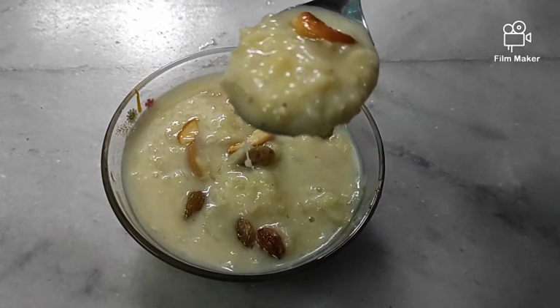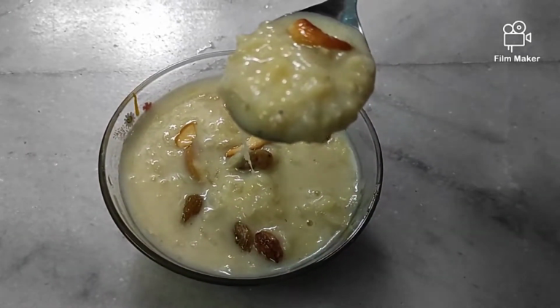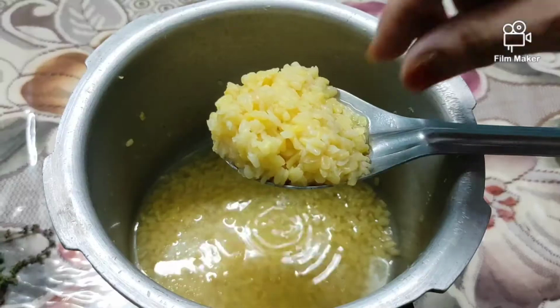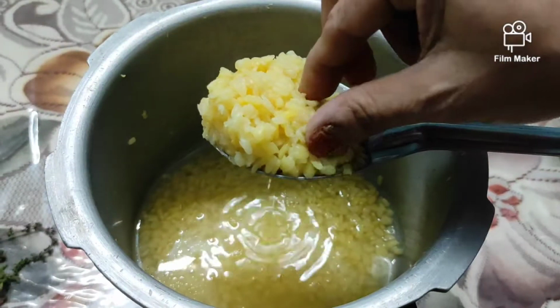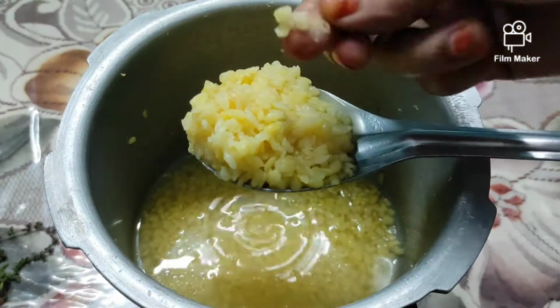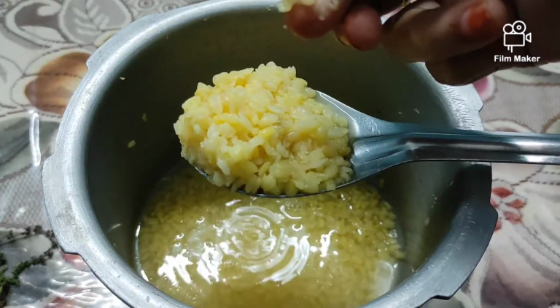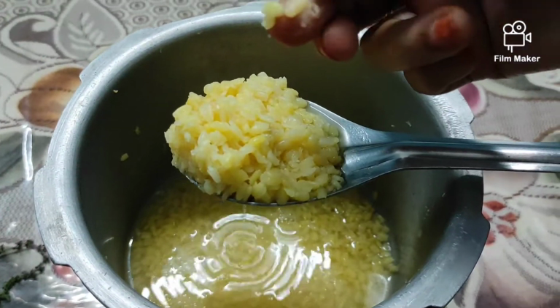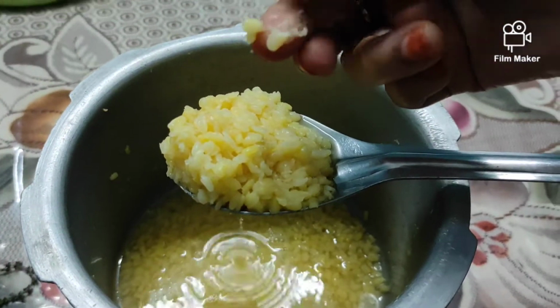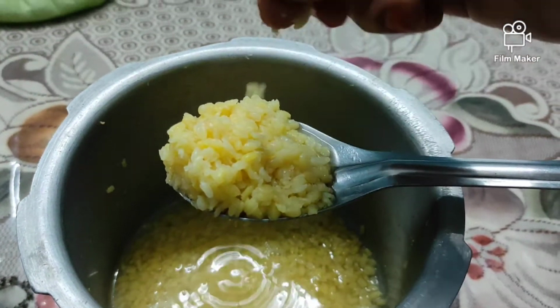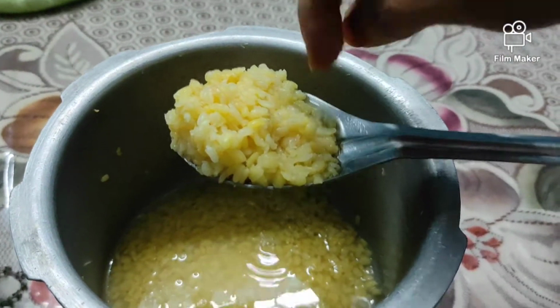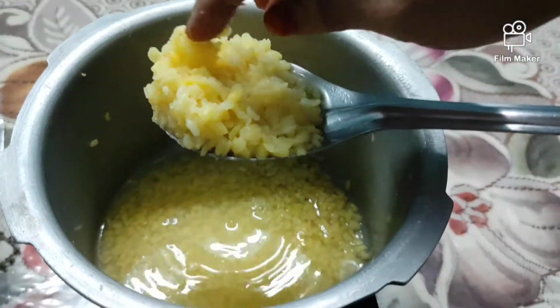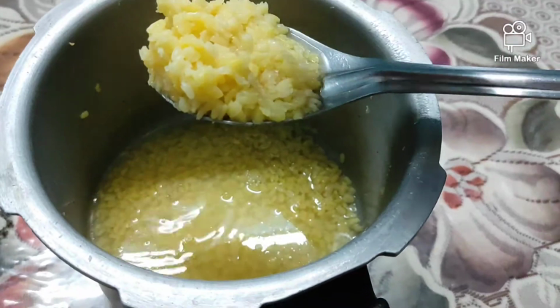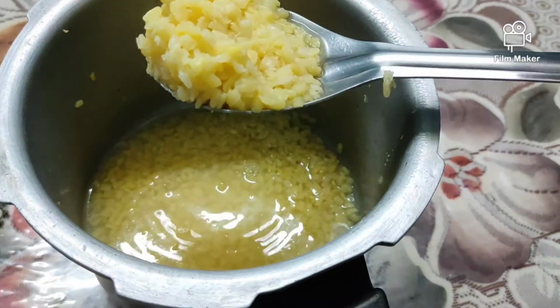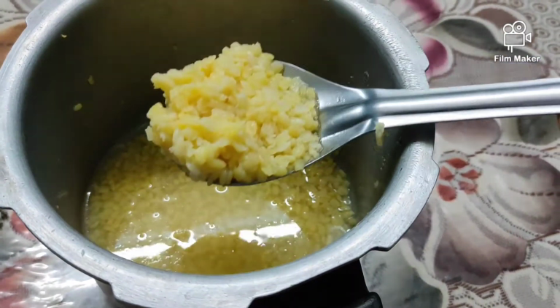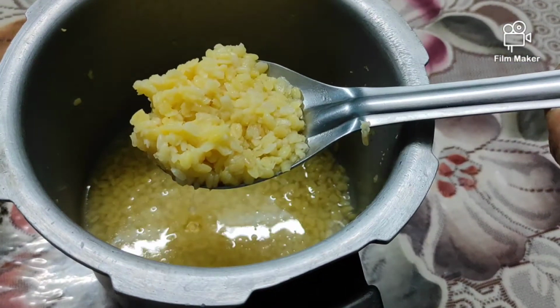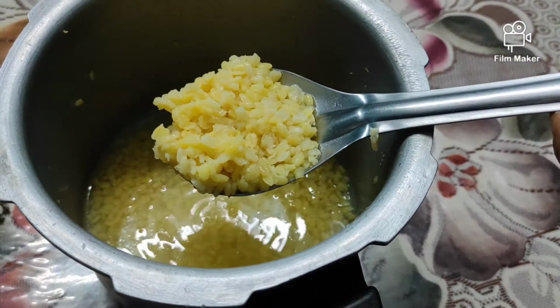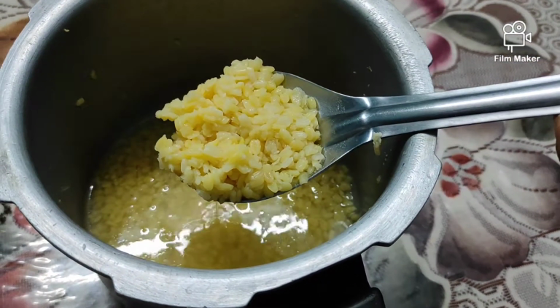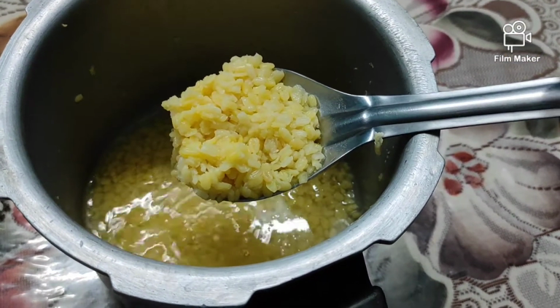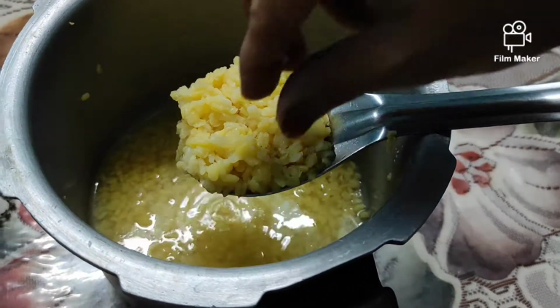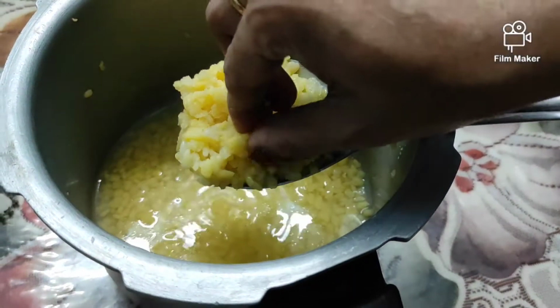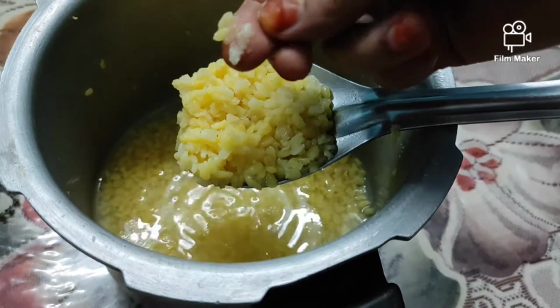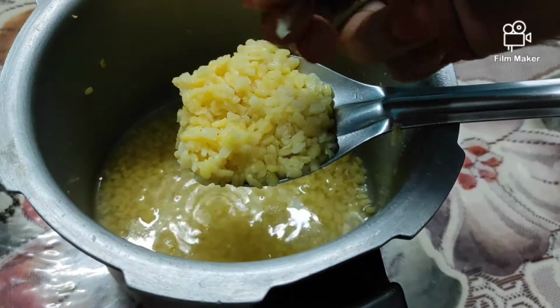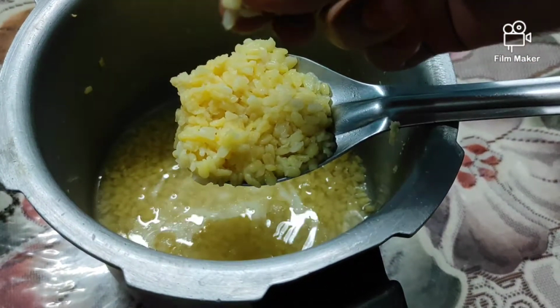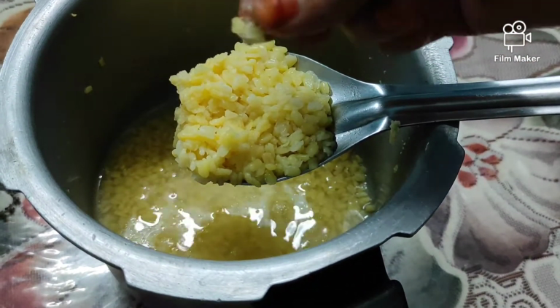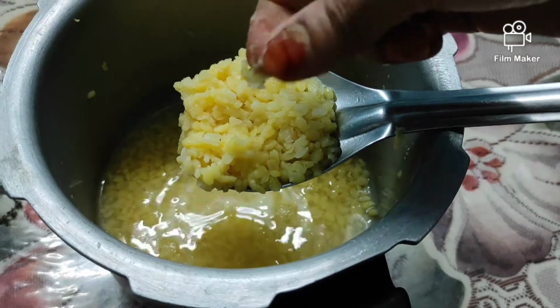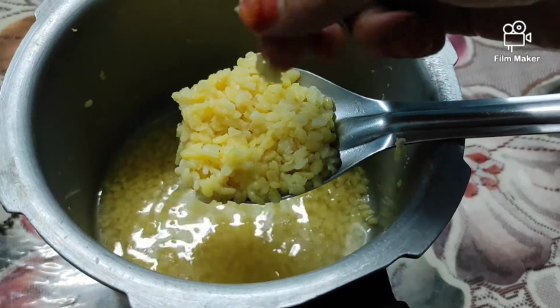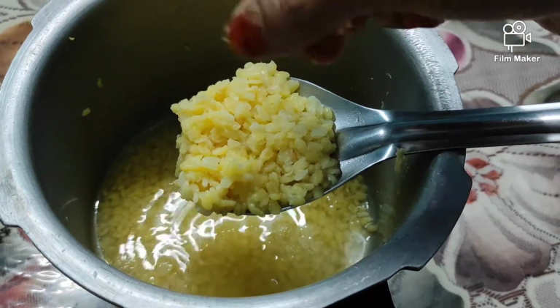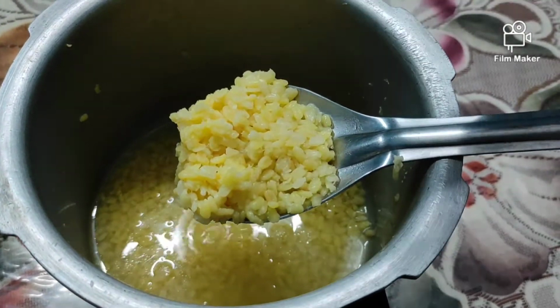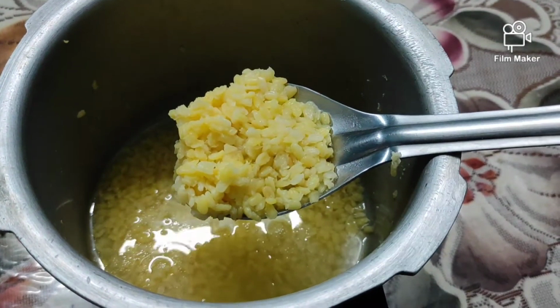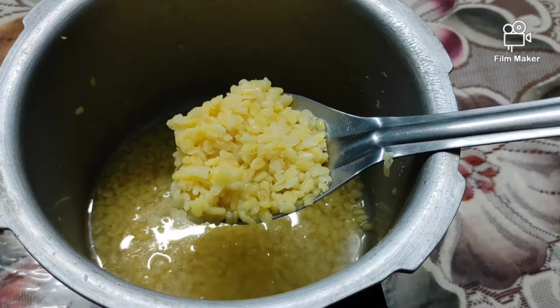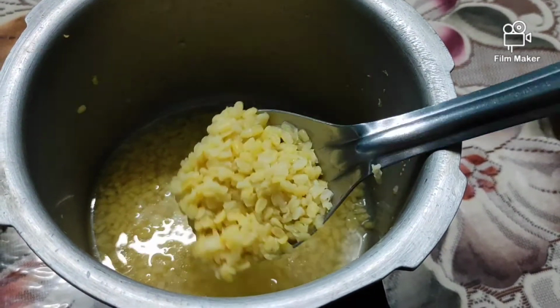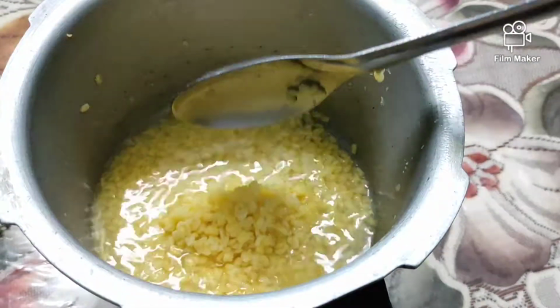First, we have a small tea glass. We will add Pesarapappu Poha to it. This is also the time to add Mothi juice — we need to add some water.